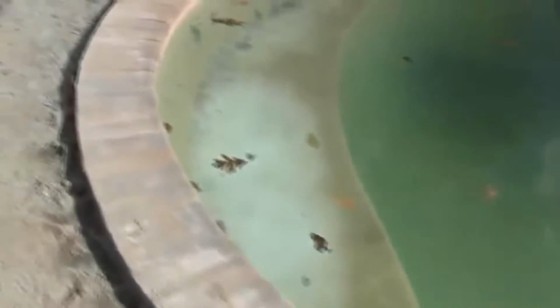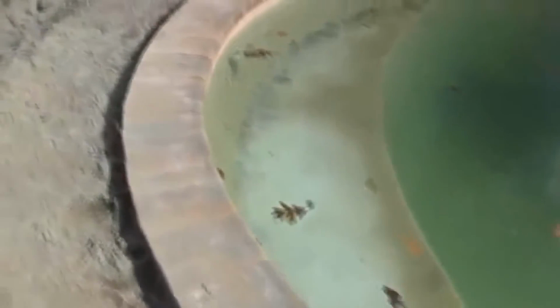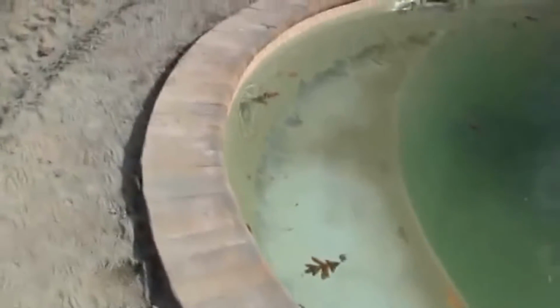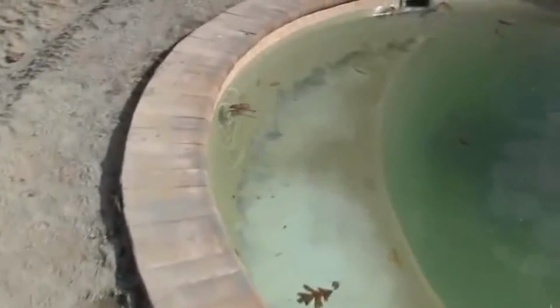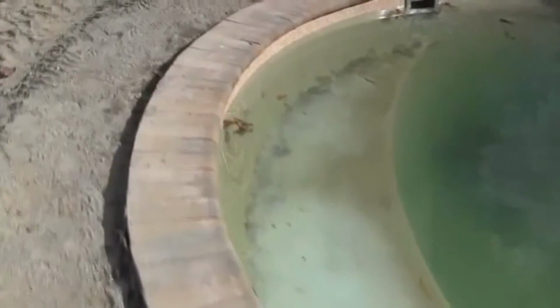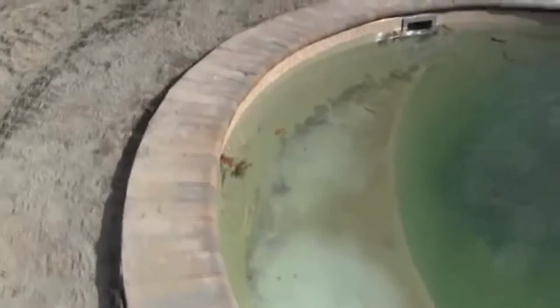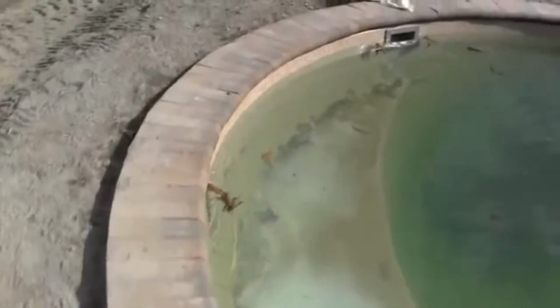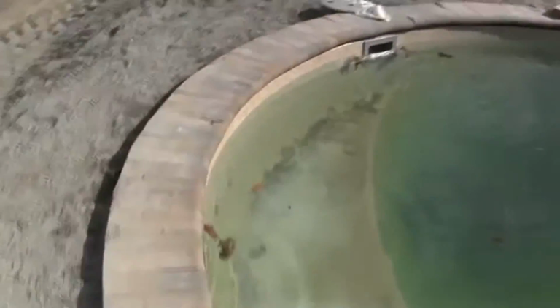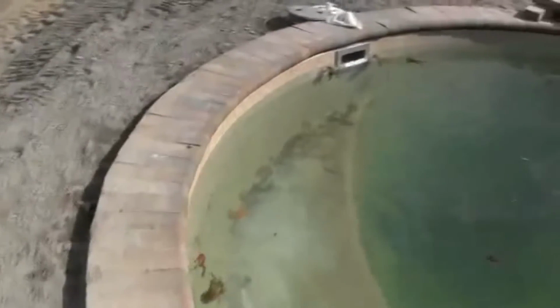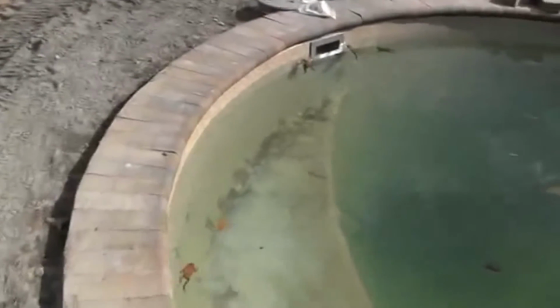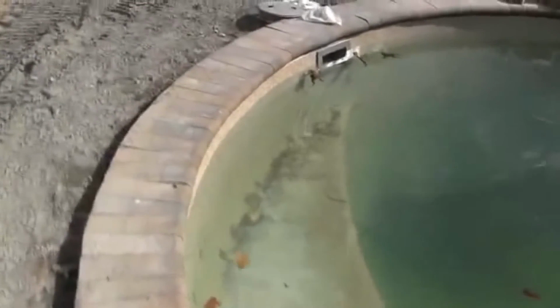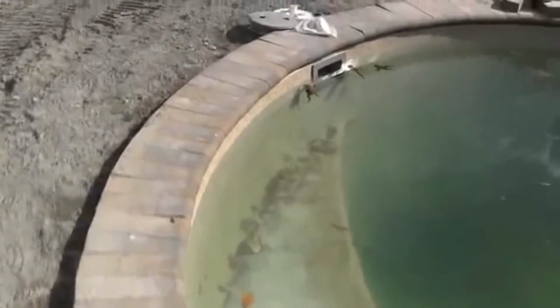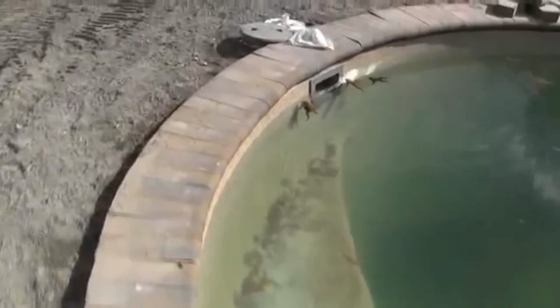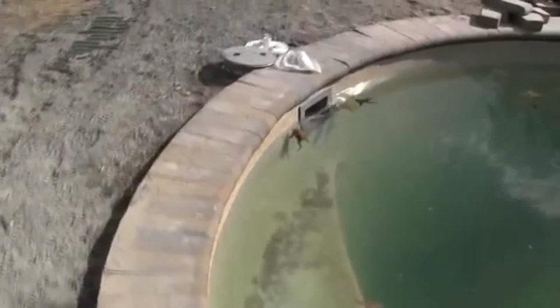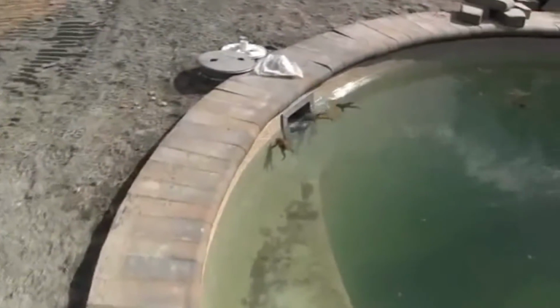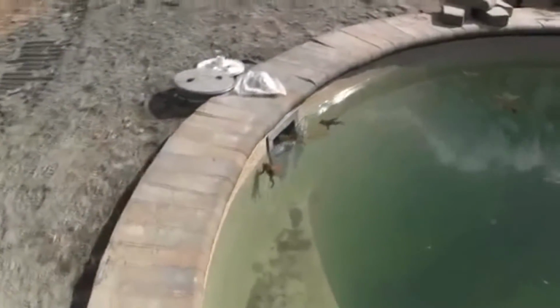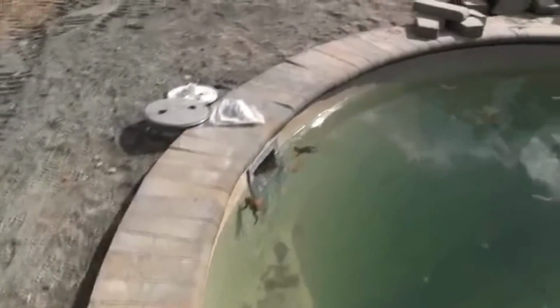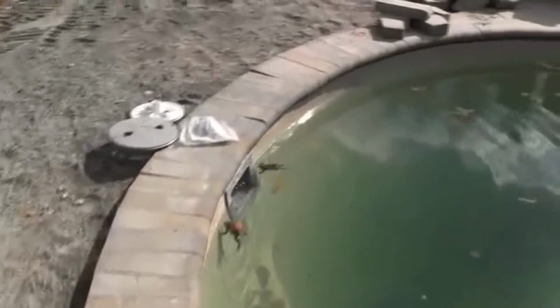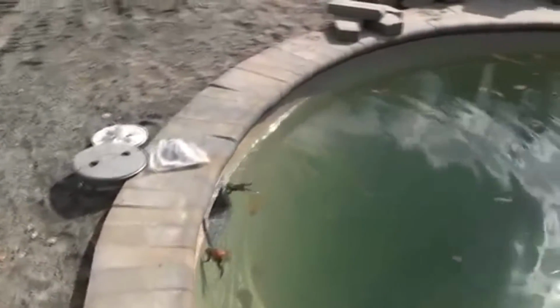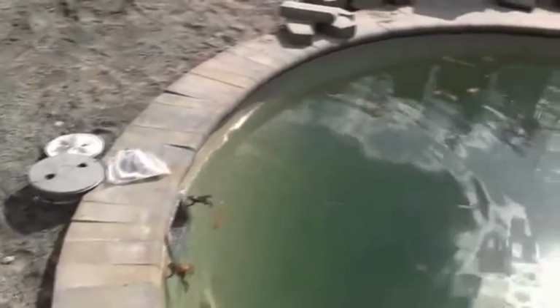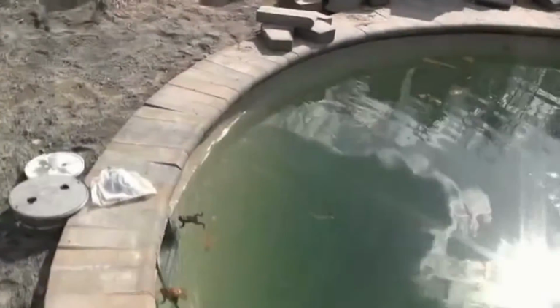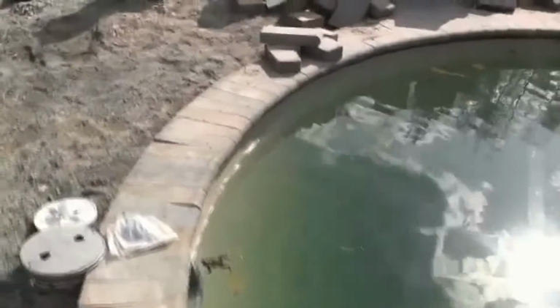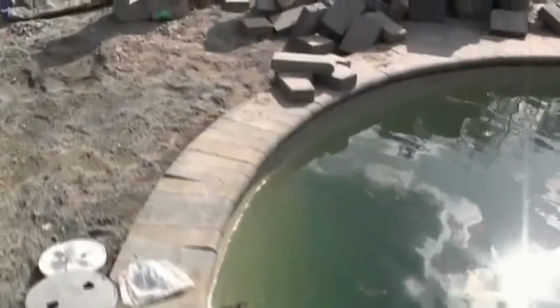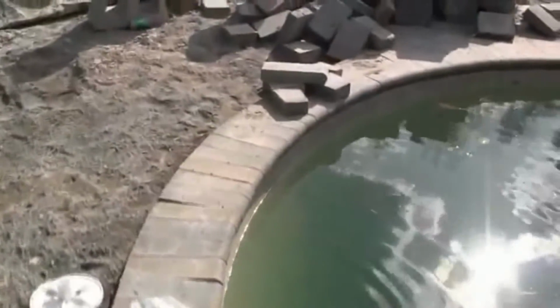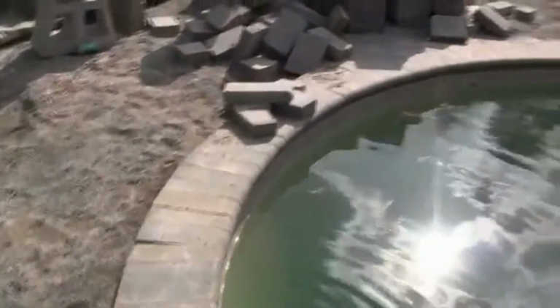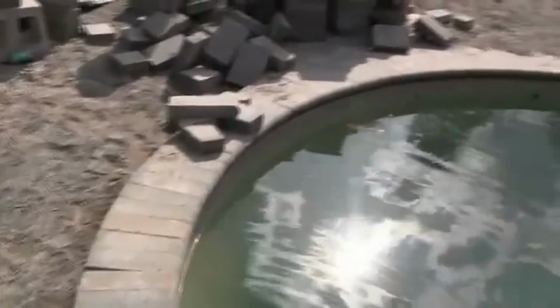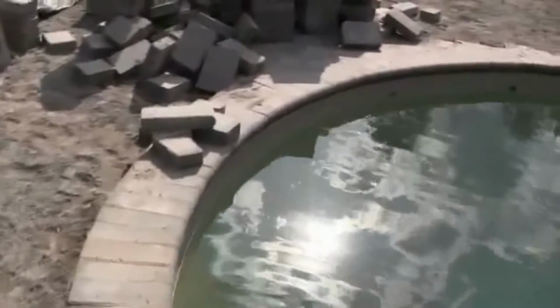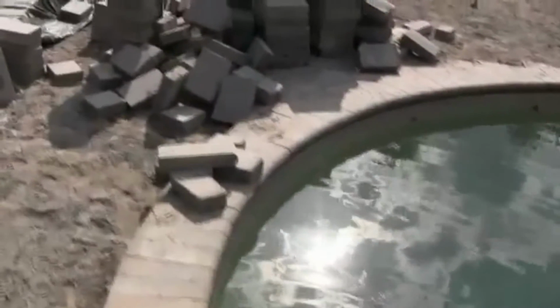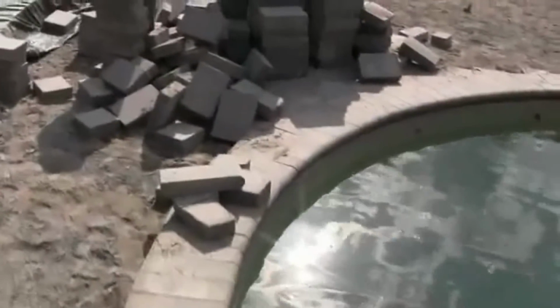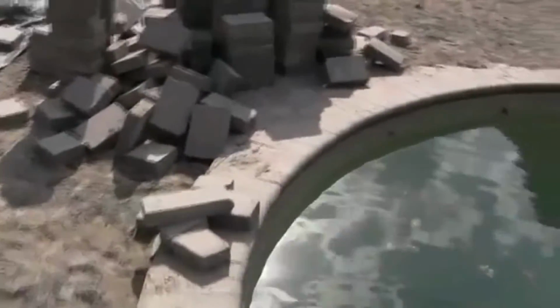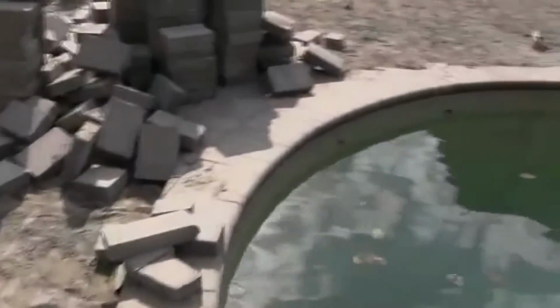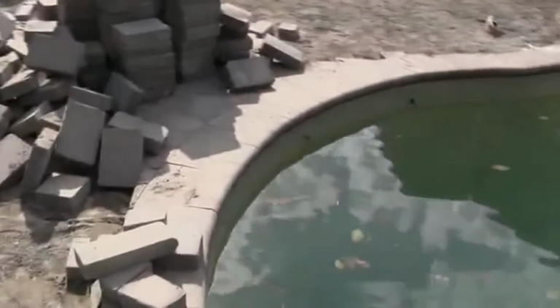The only guys that are going to enjoy swimming around this pool for quite some time are going to be those two frogs who are in there right now, because this is going to take some time to fix.